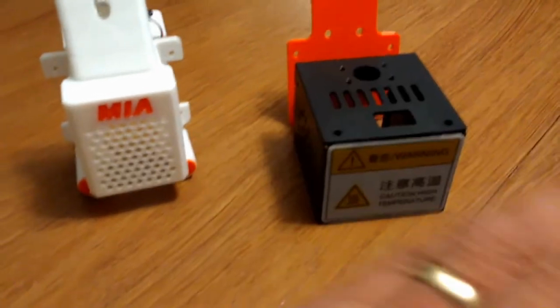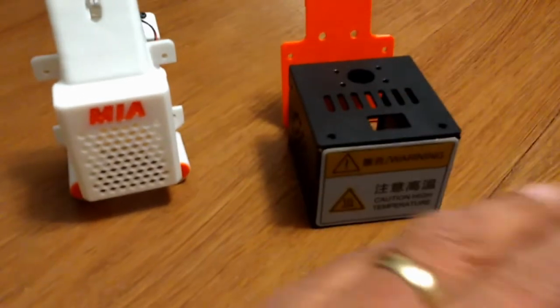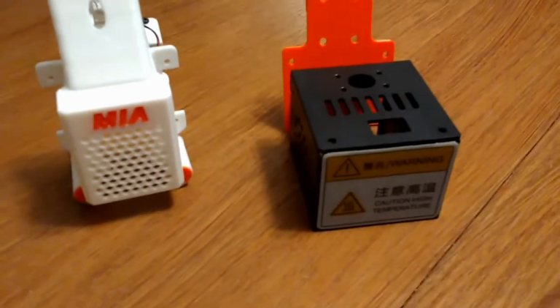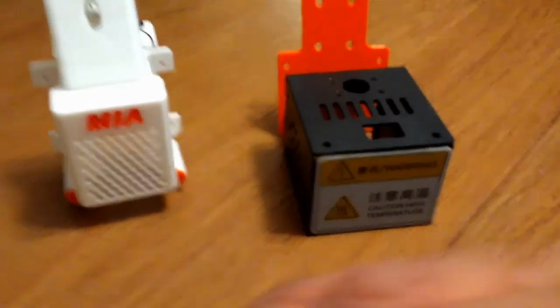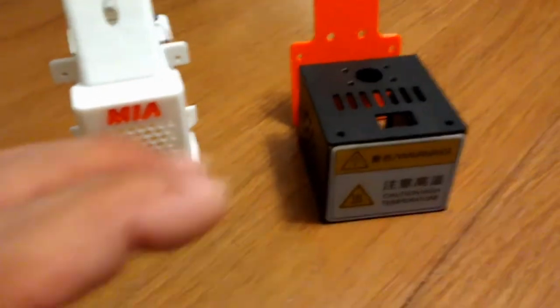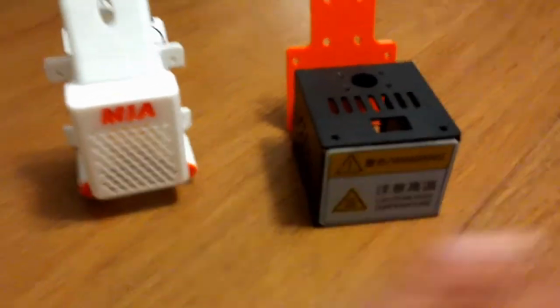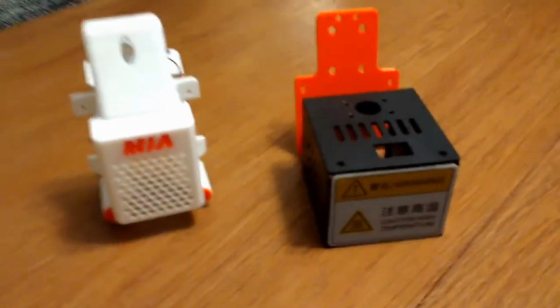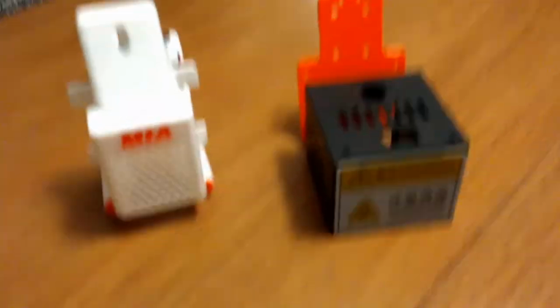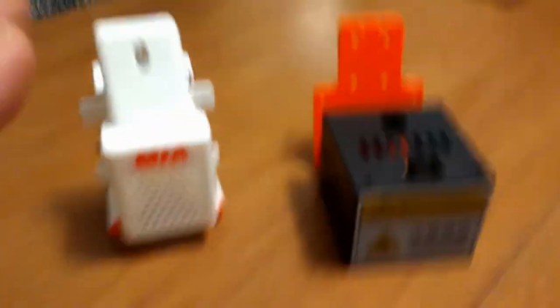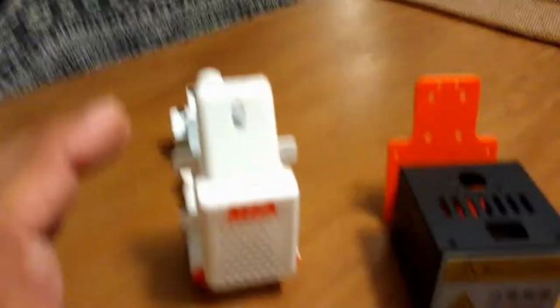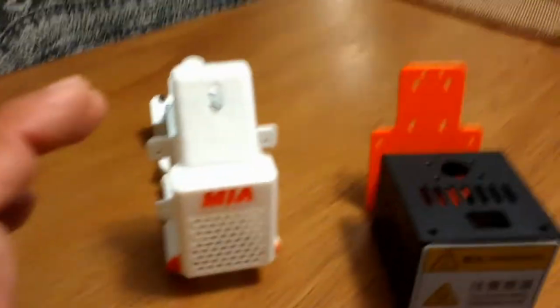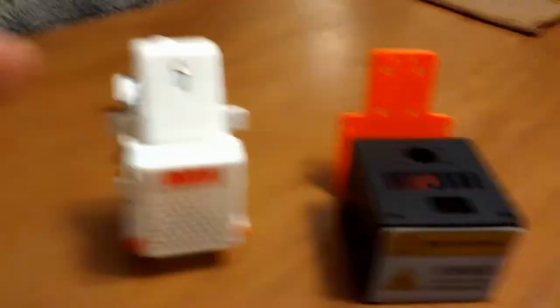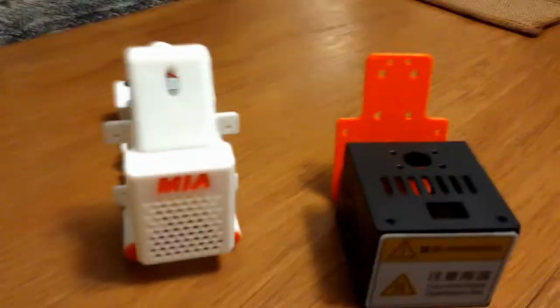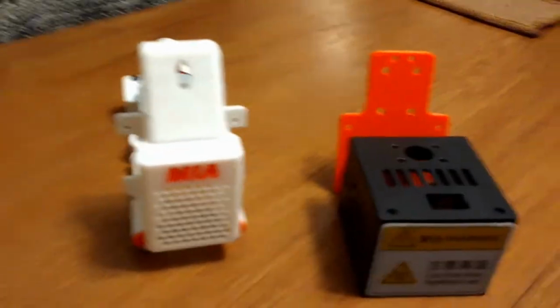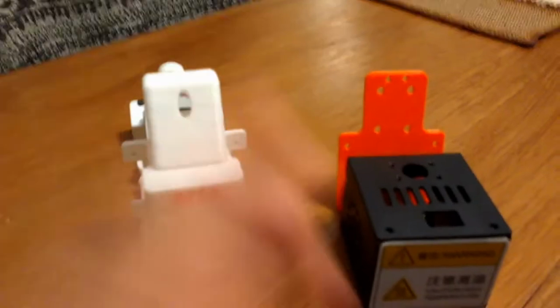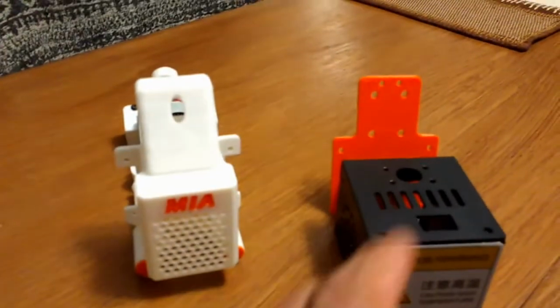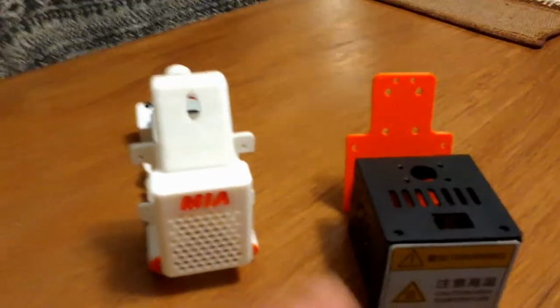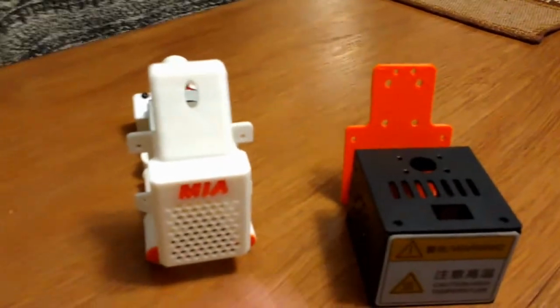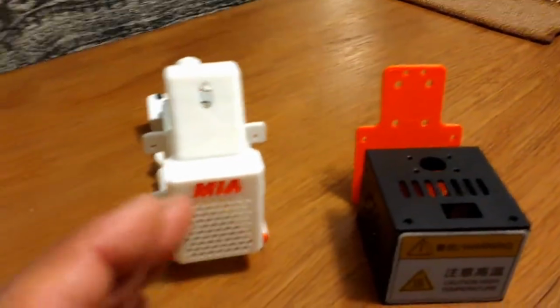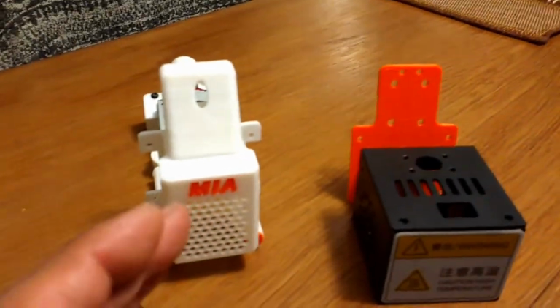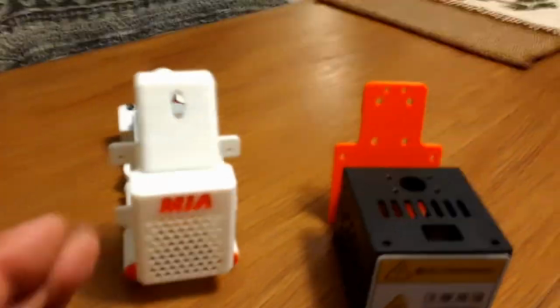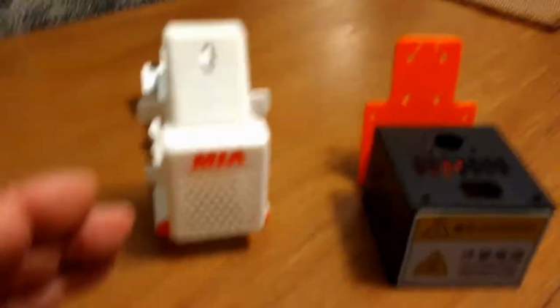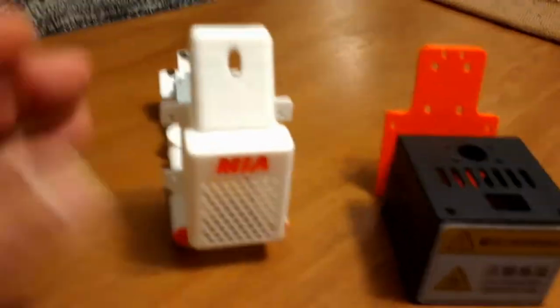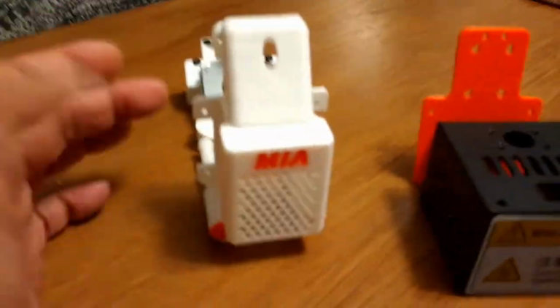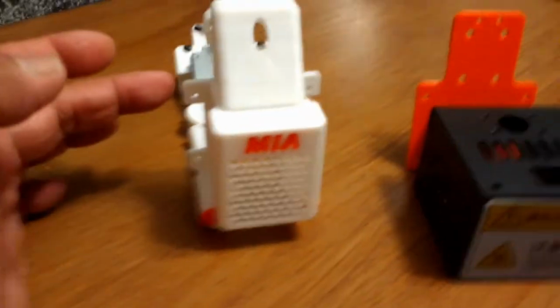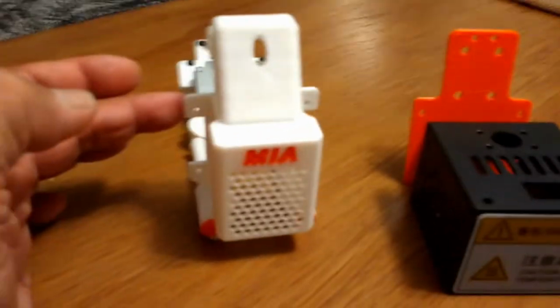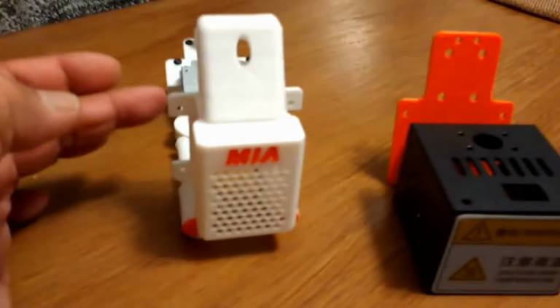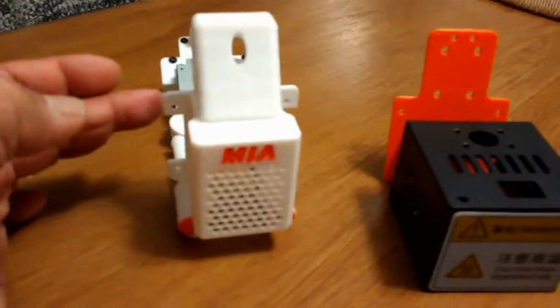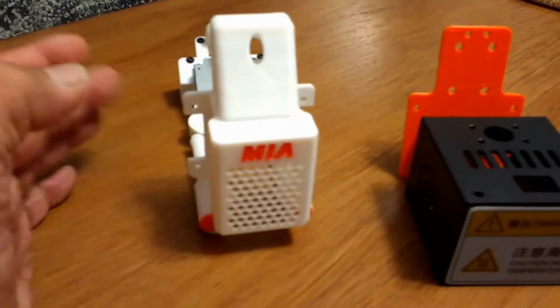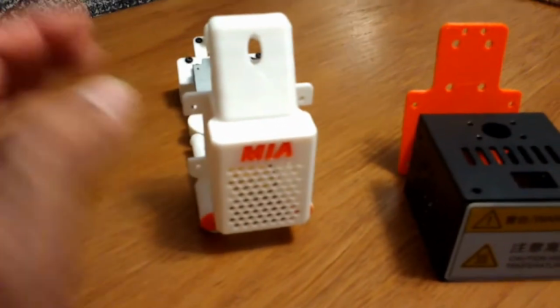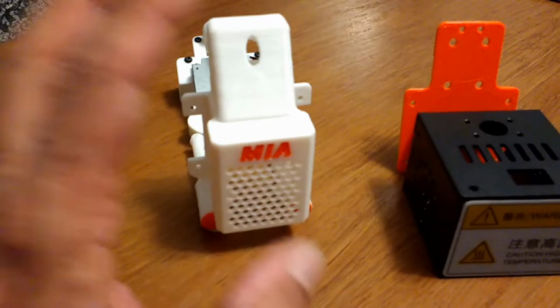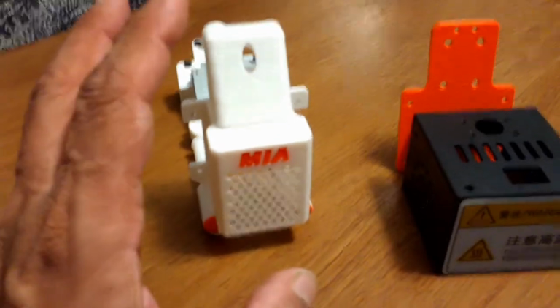I decided why not just start from scratch — if I had to design this from the bottom up, how would I do it? And so this is how I came up with the system that you're seeing here.